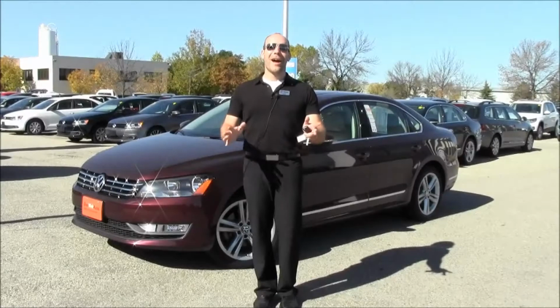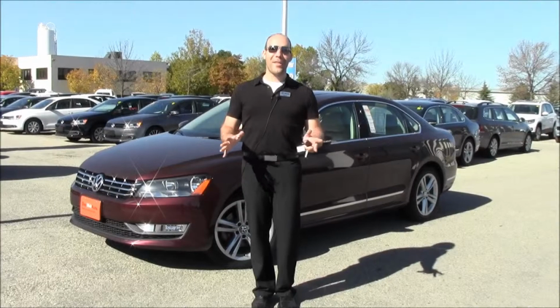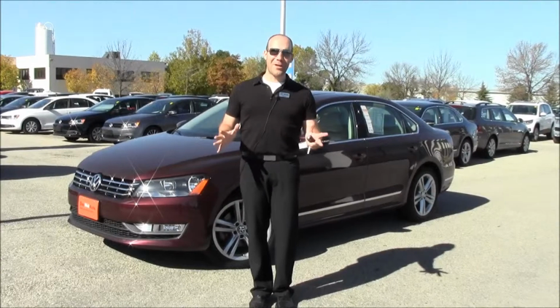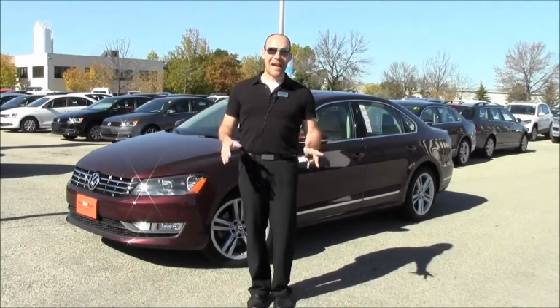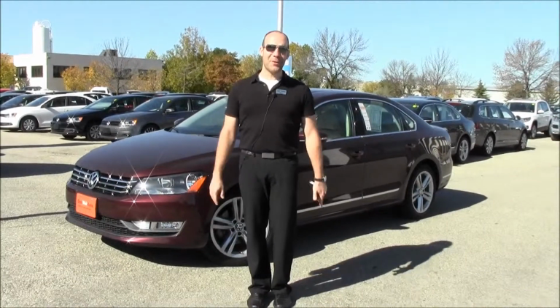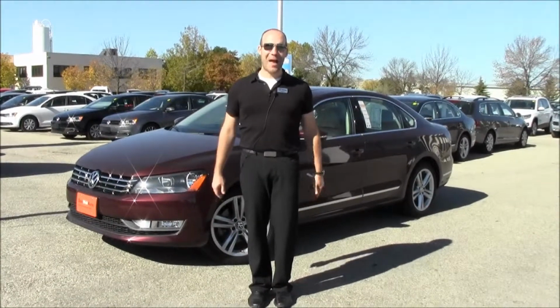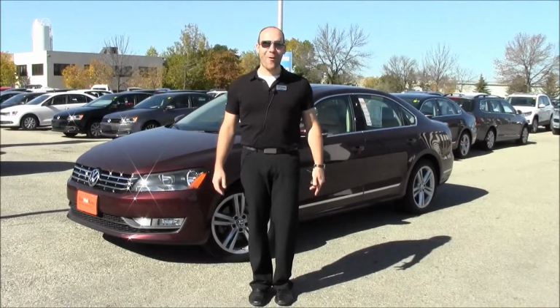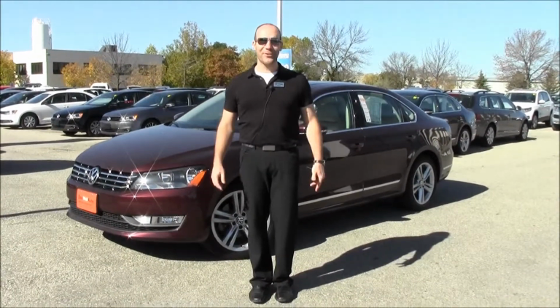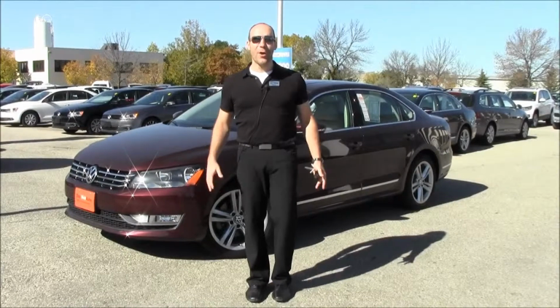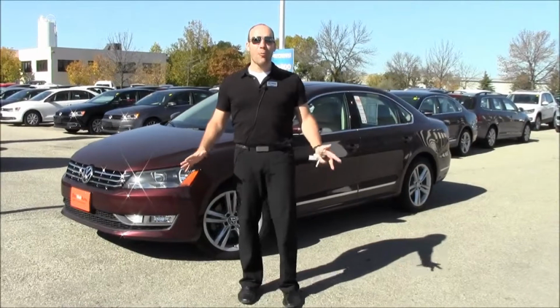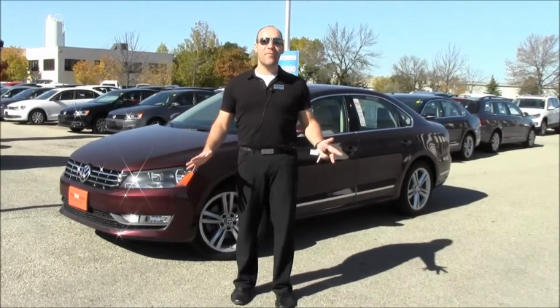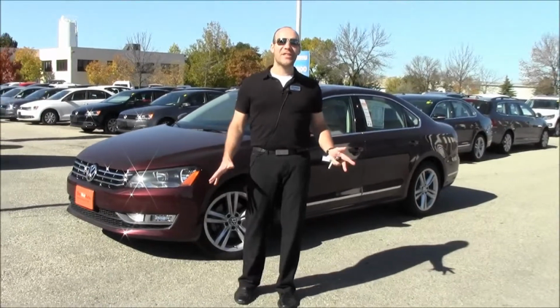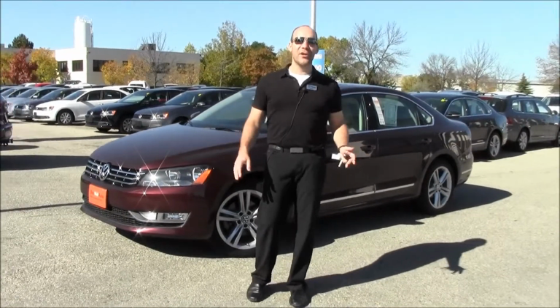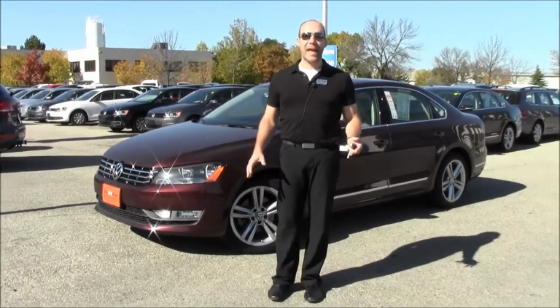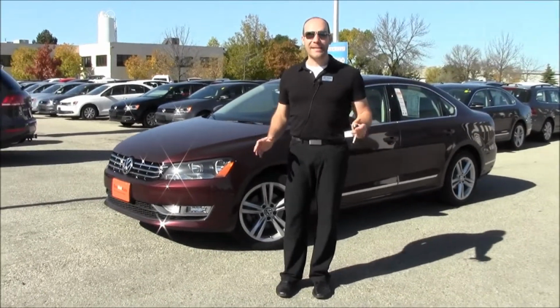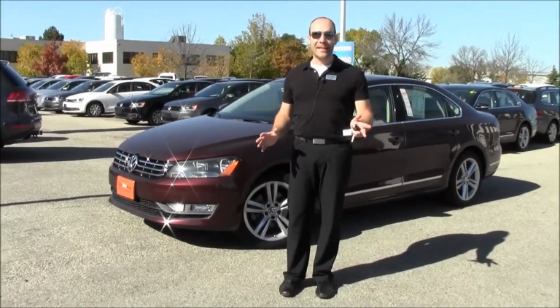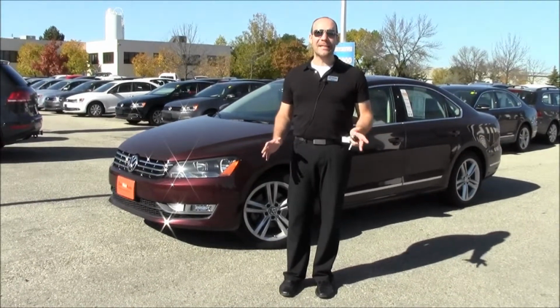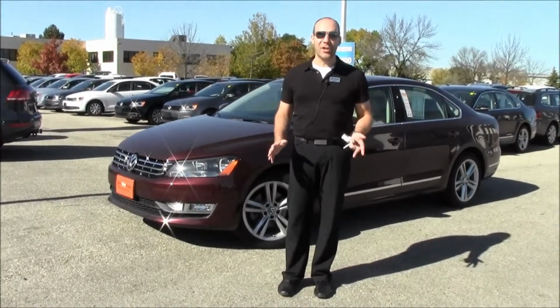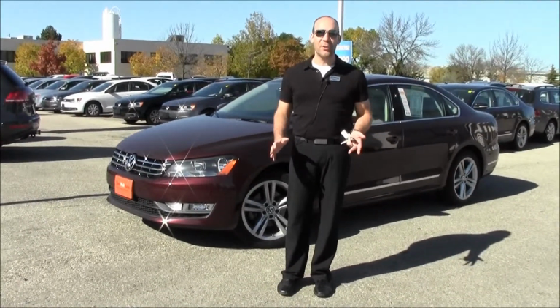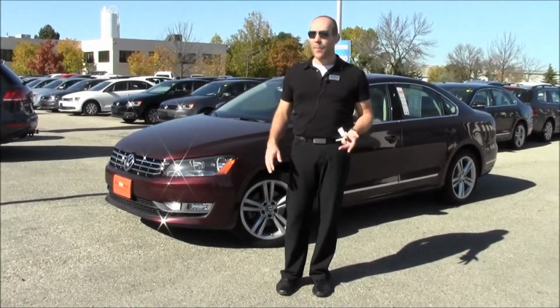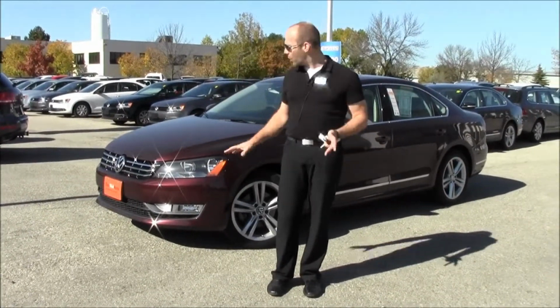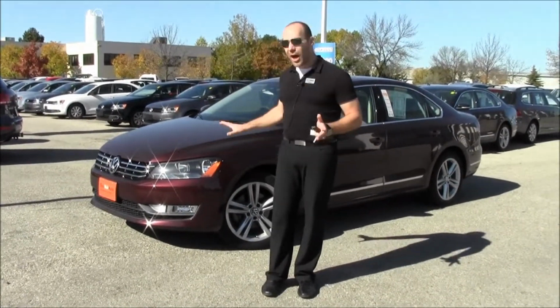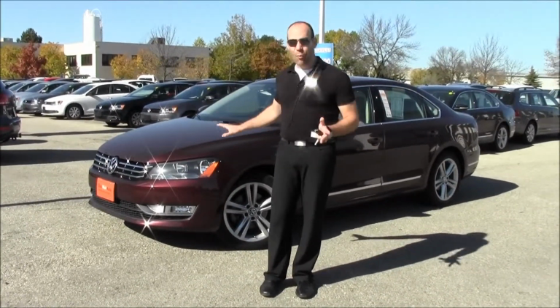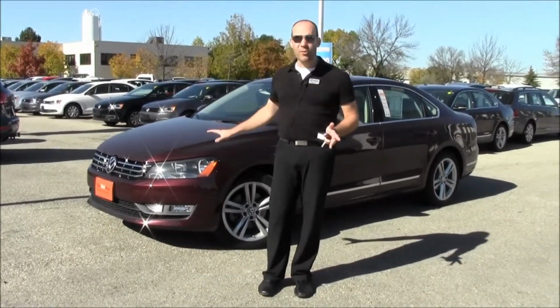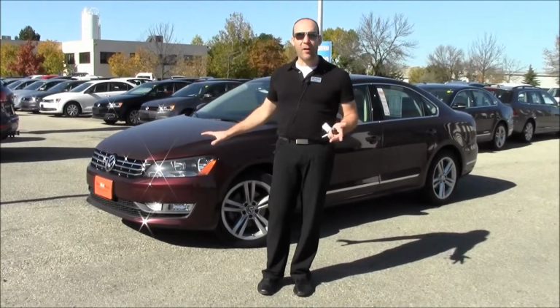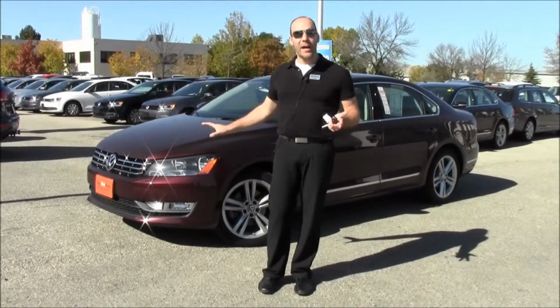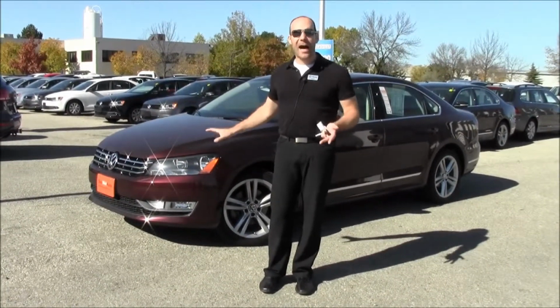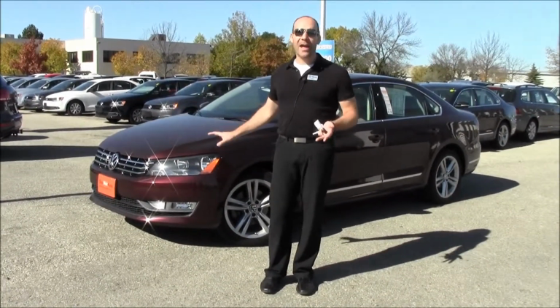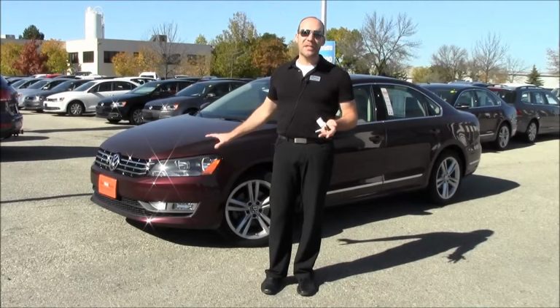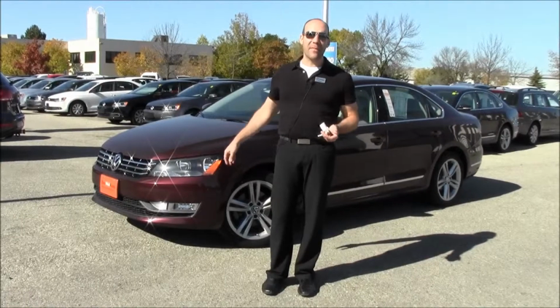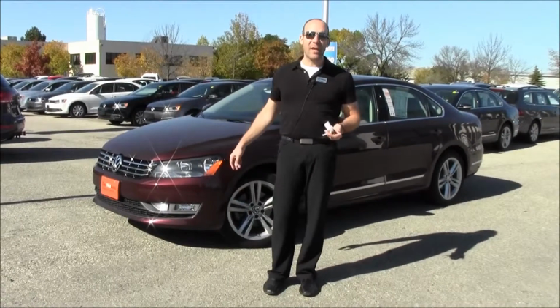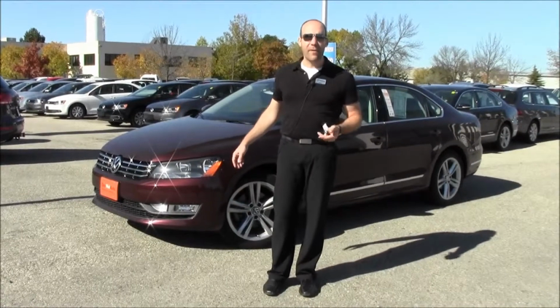Hi there, welcome back to Volkswagen Waterloo. Rob Vegas here, and today I'd like to tell you about a 2012 Highline Passat that we have.